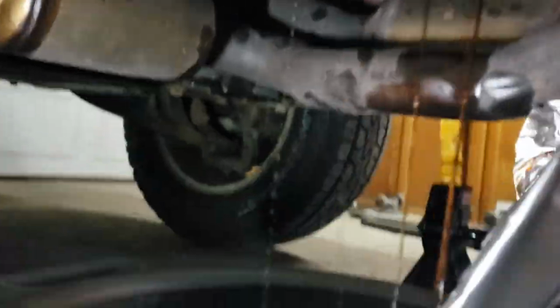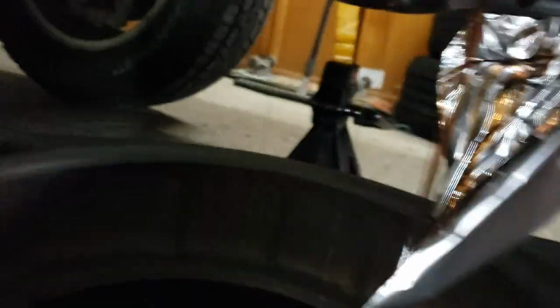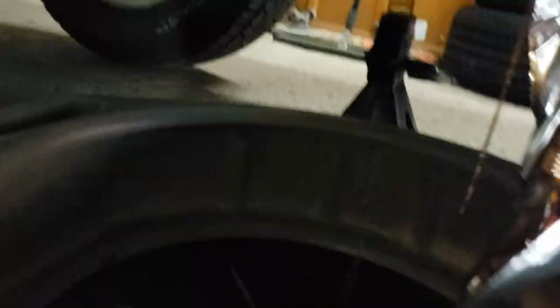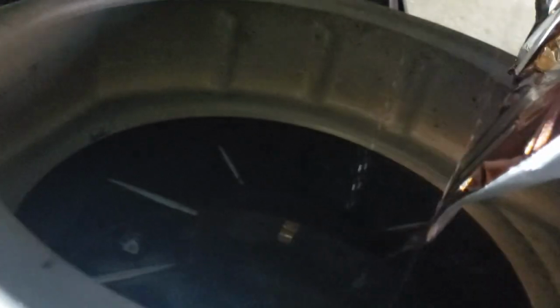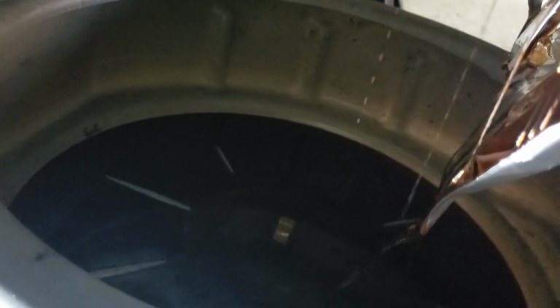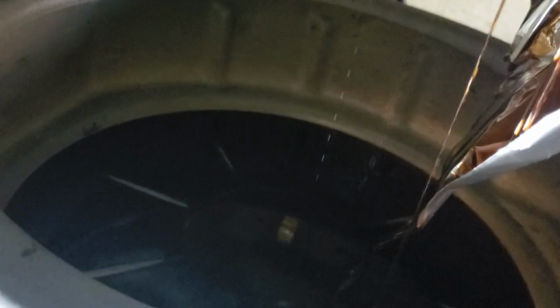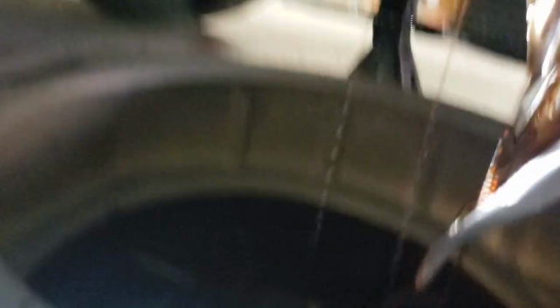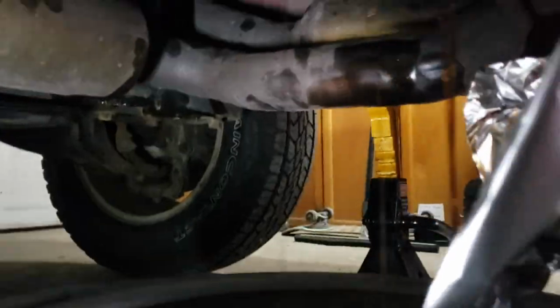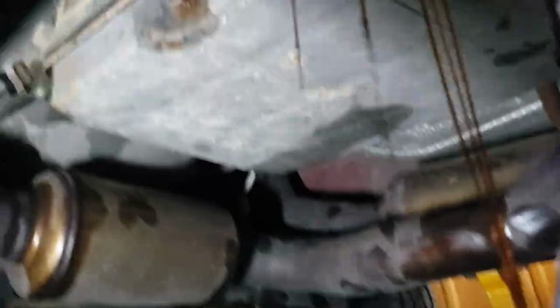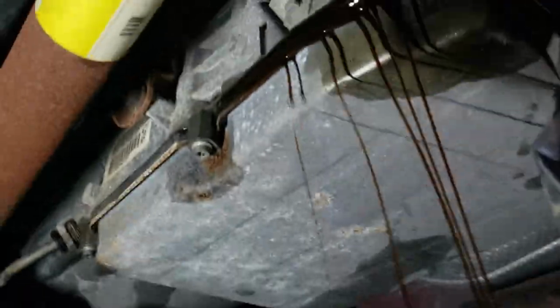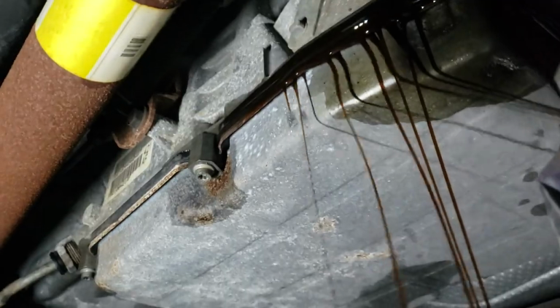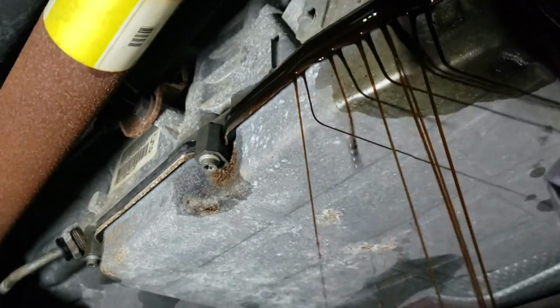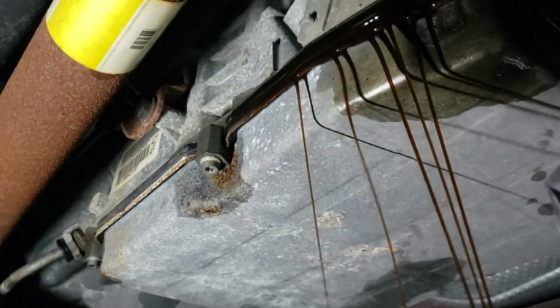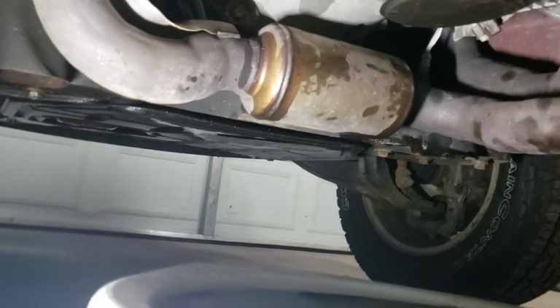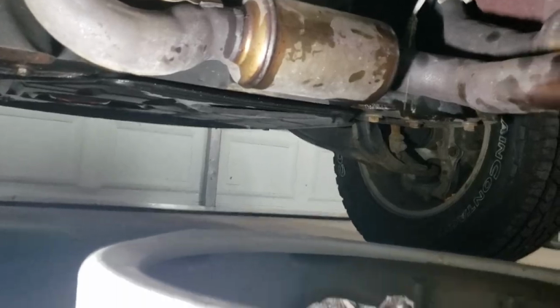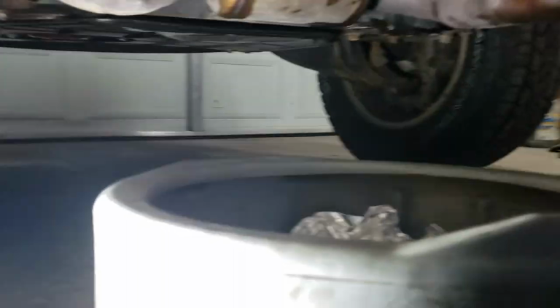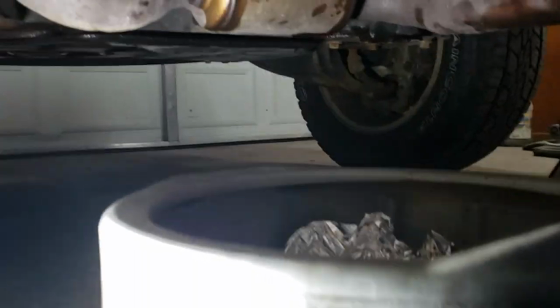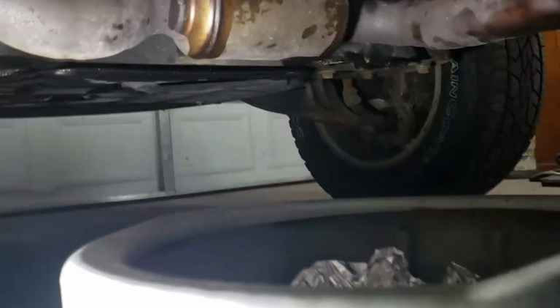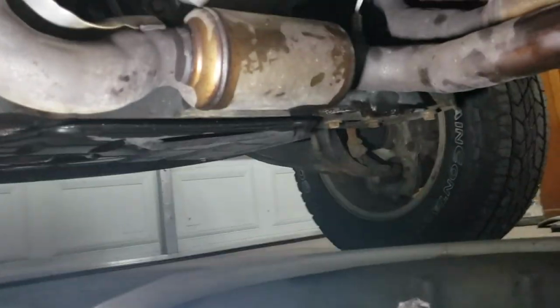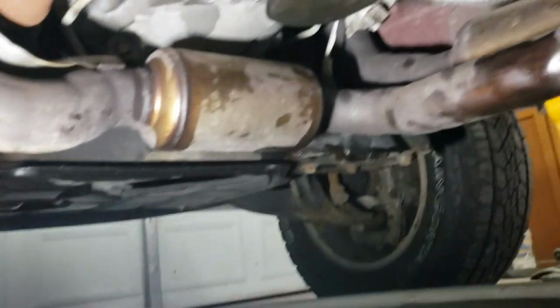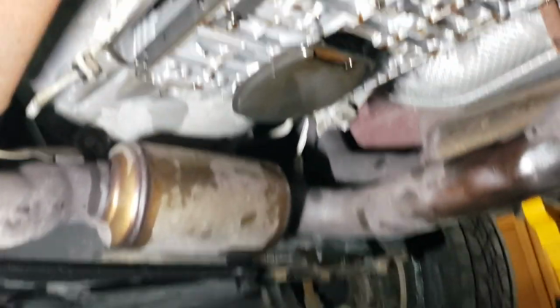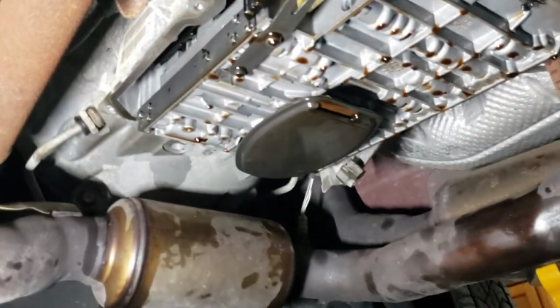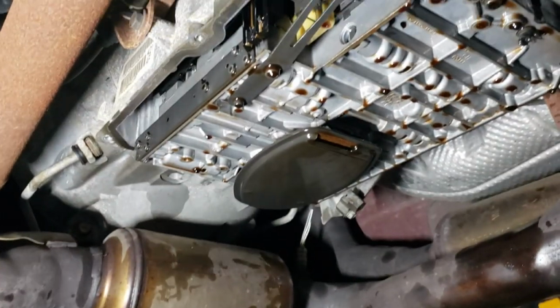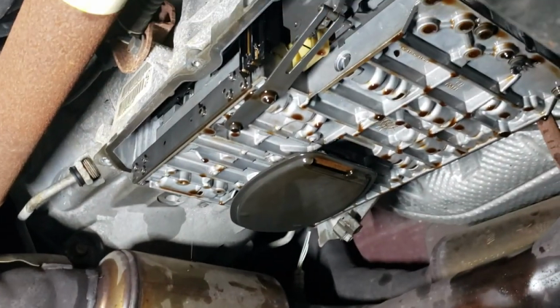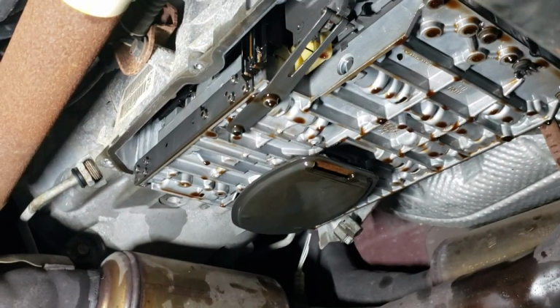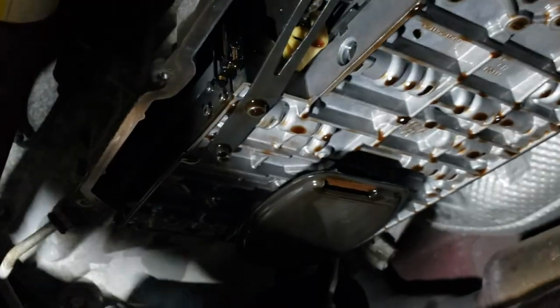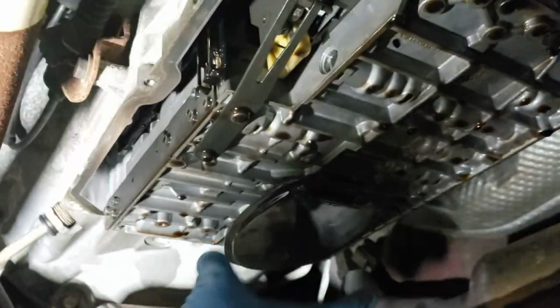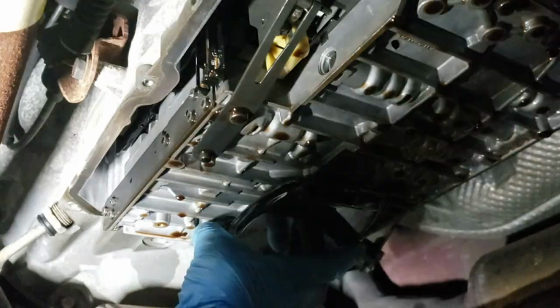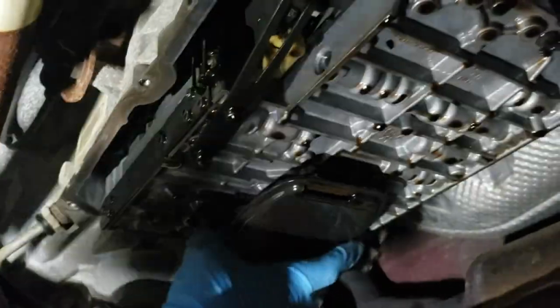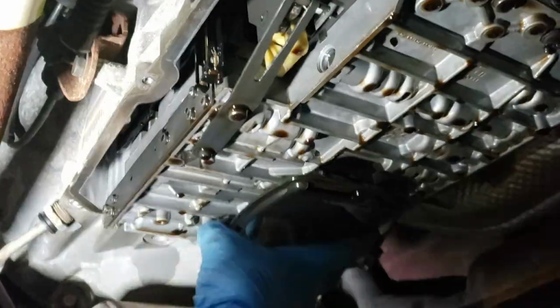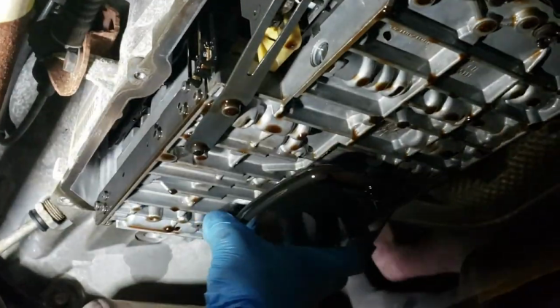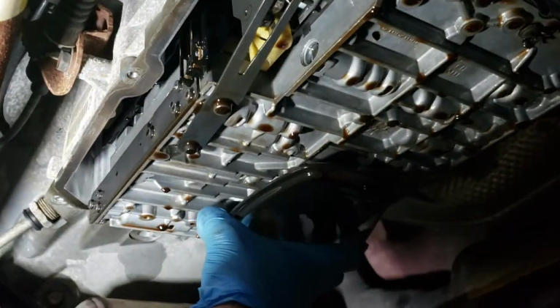After letting the penetrating fluid do its job, we are going to loosen the bolts from the rear to the front and let the oil slowly drain out. Then we can remove all the bolts and remove the oil filter.